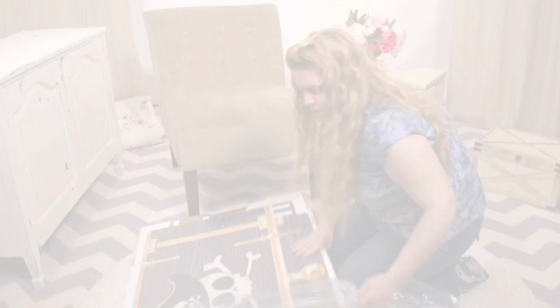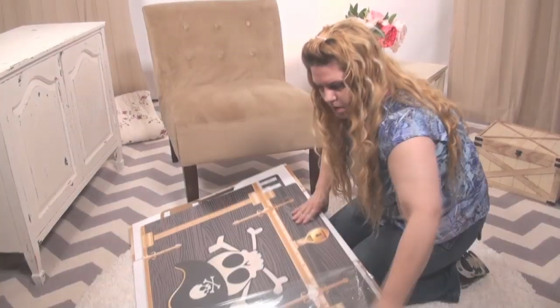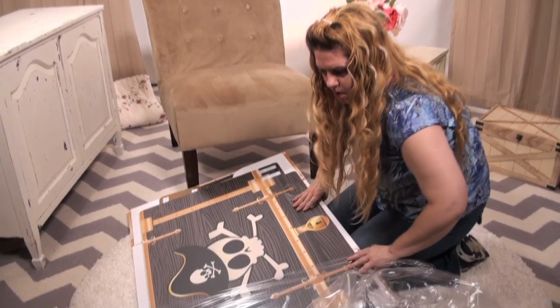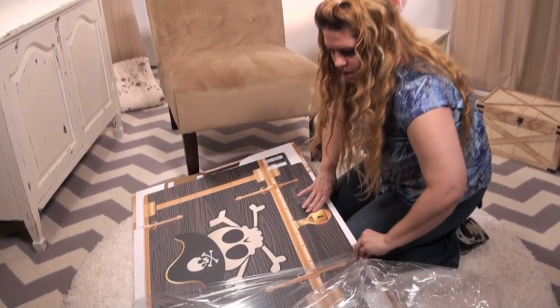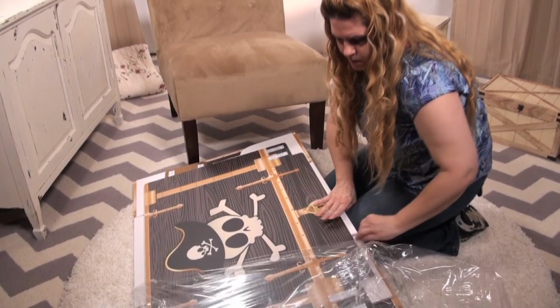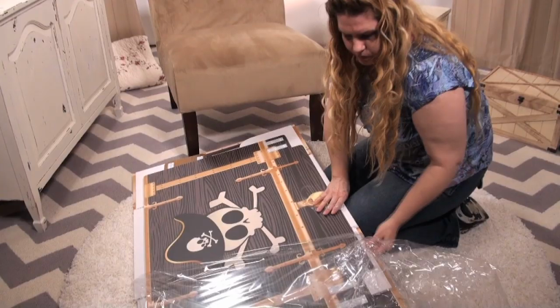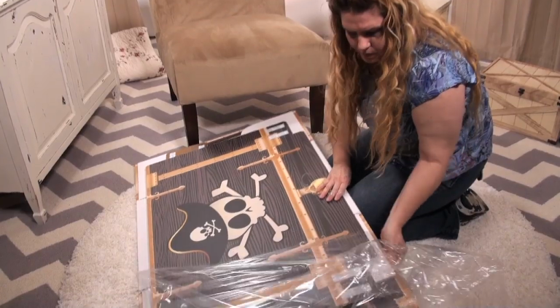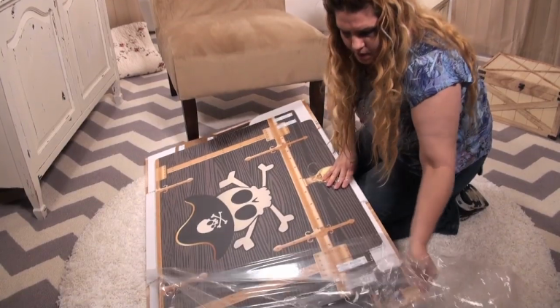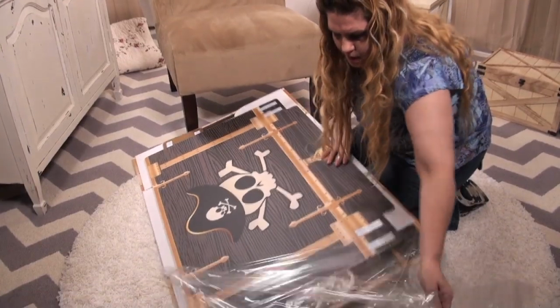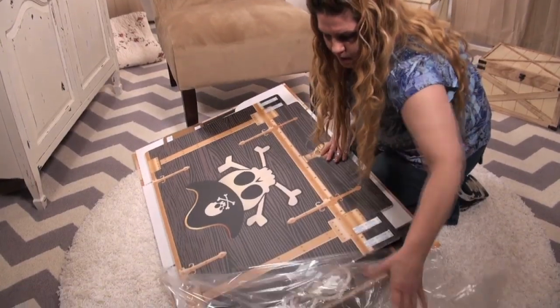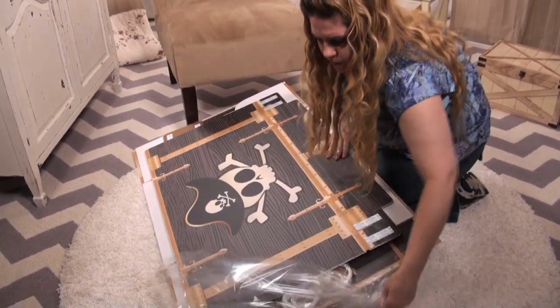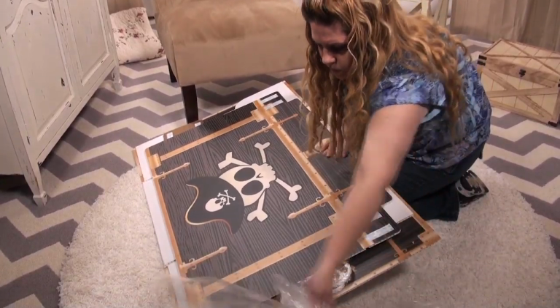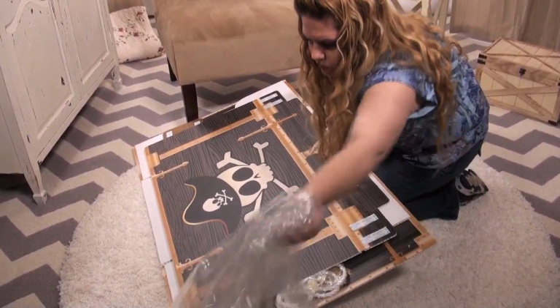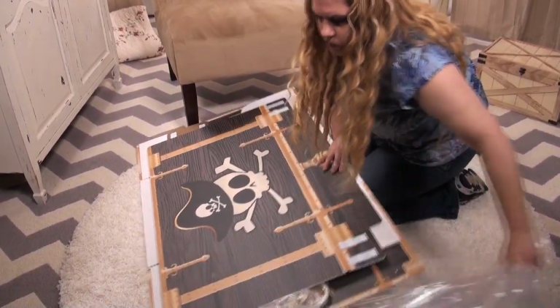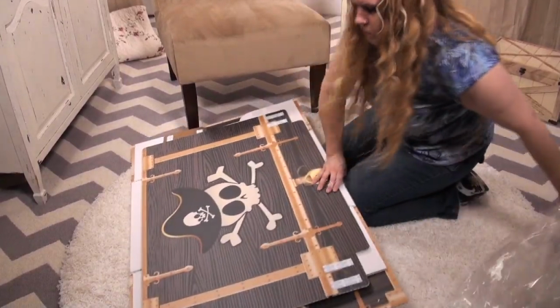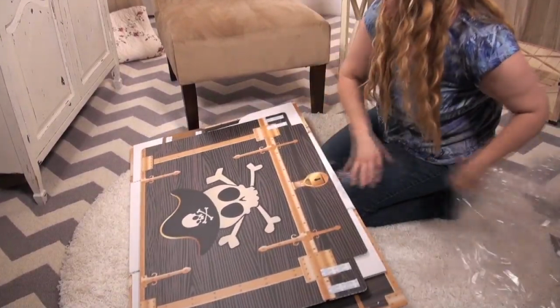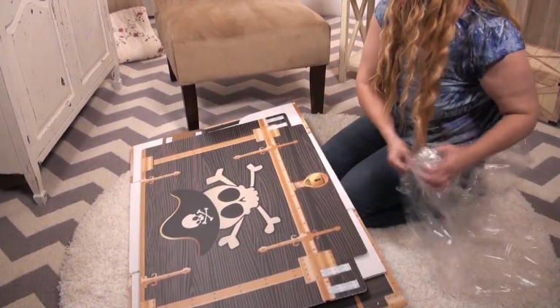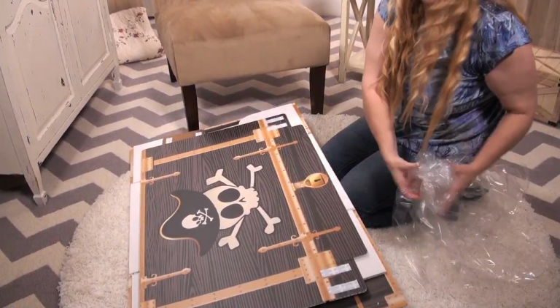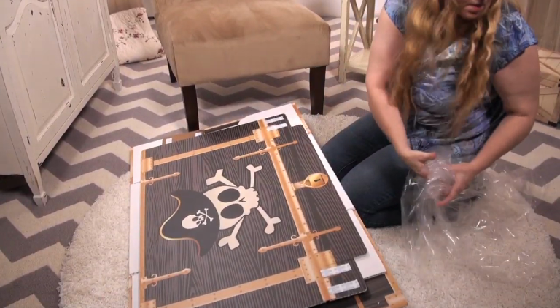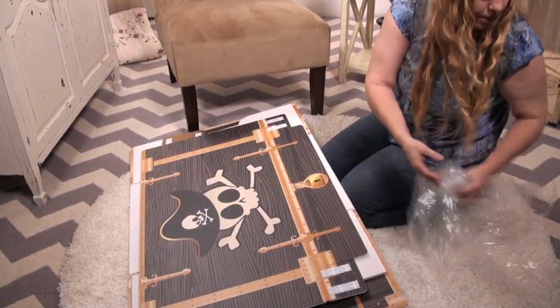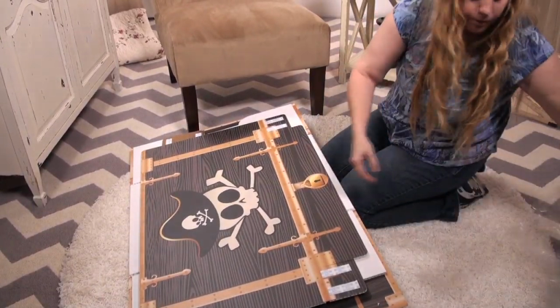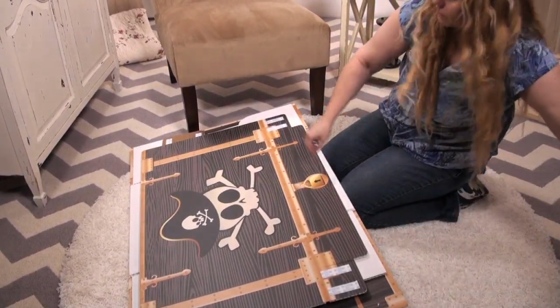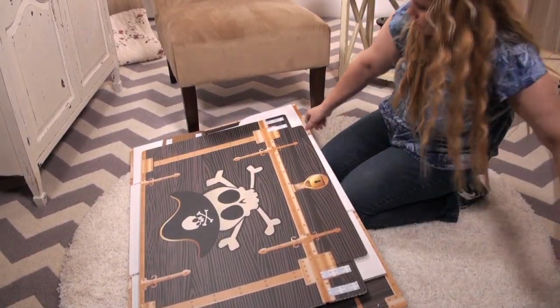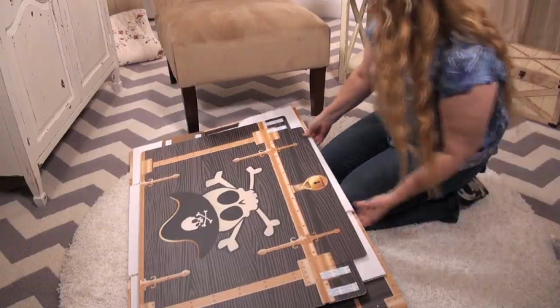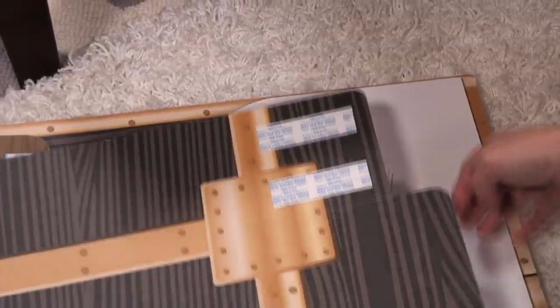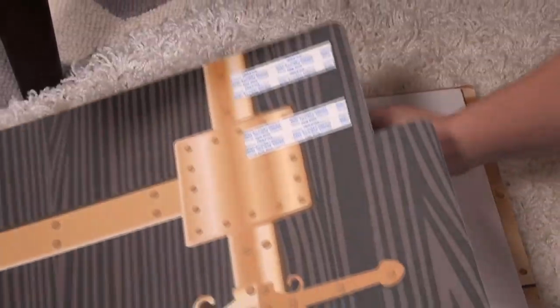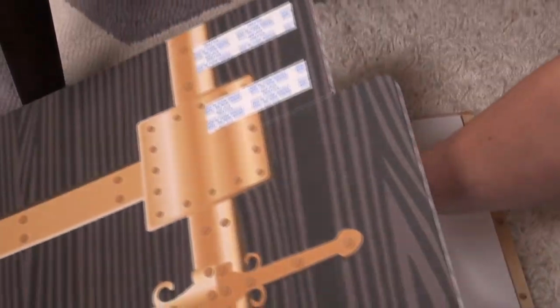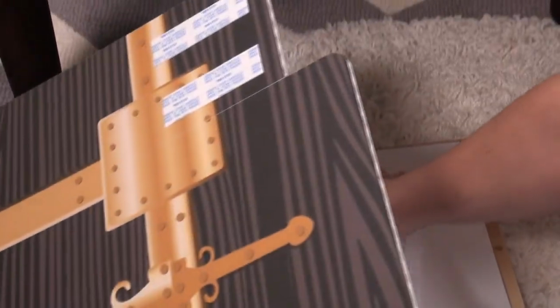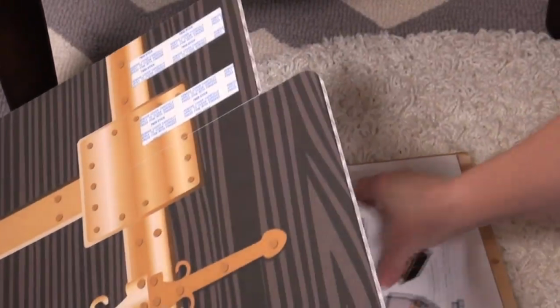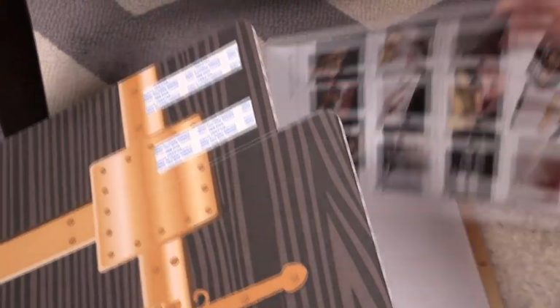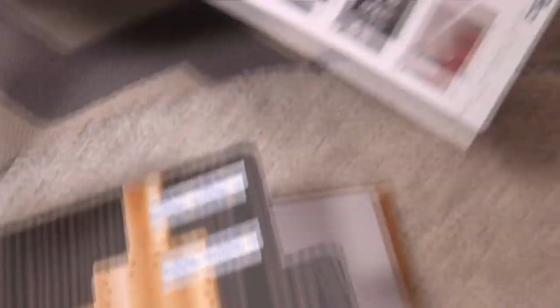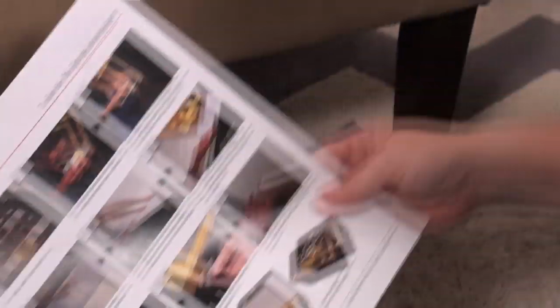The new dress-up trunks designed by Birthday Express are easy to assemble. By following the instructions in this video or the ones included when you purchase this product, you'll be able to assemble your new trunk in minutes.